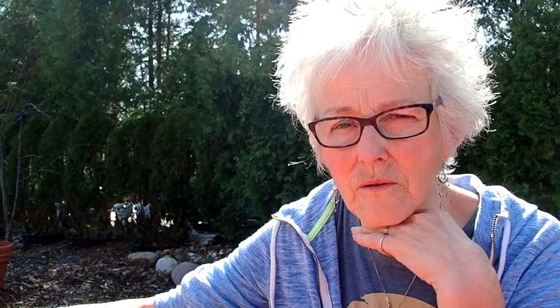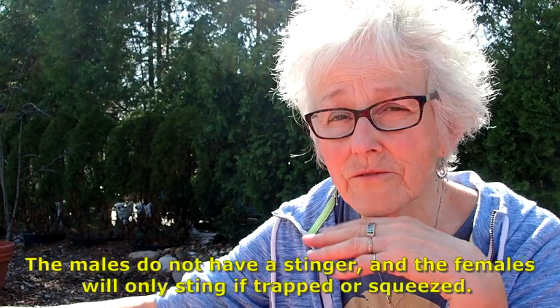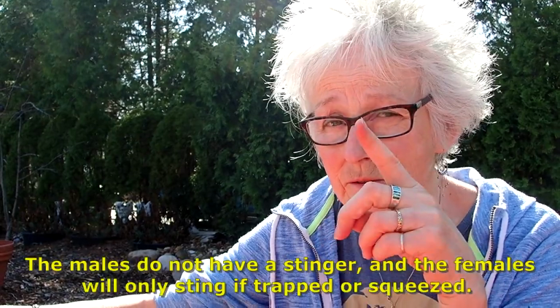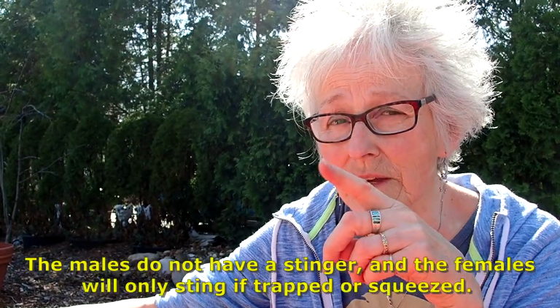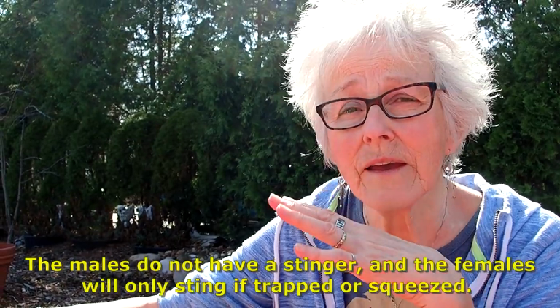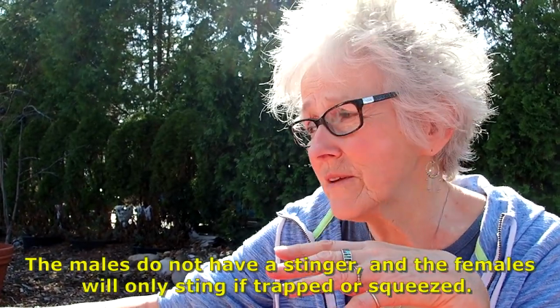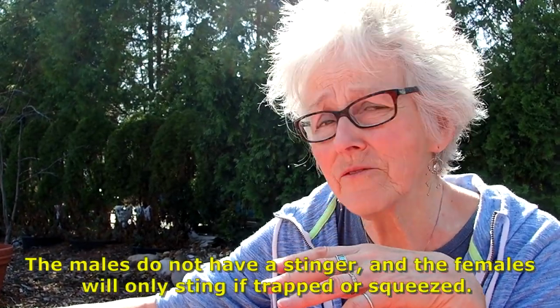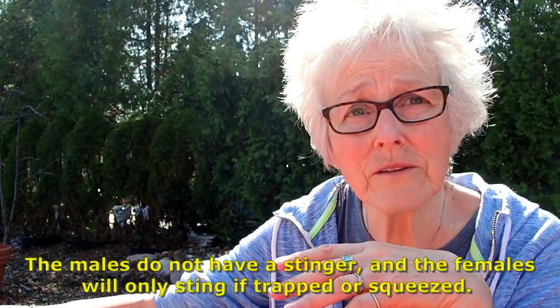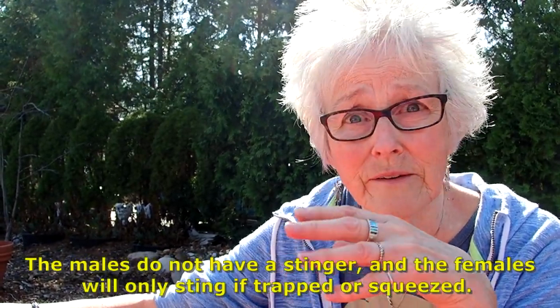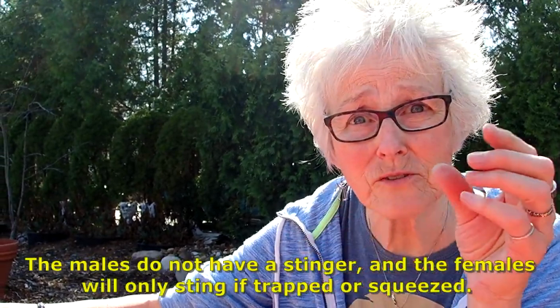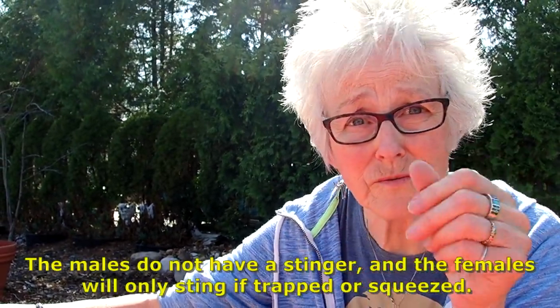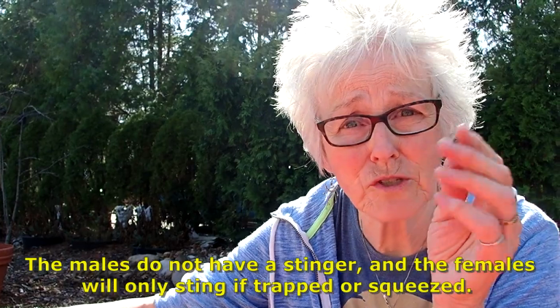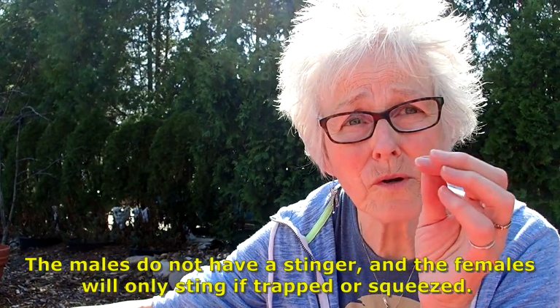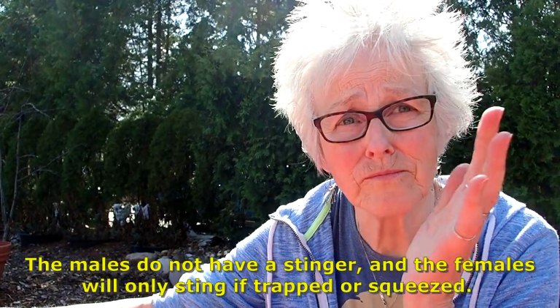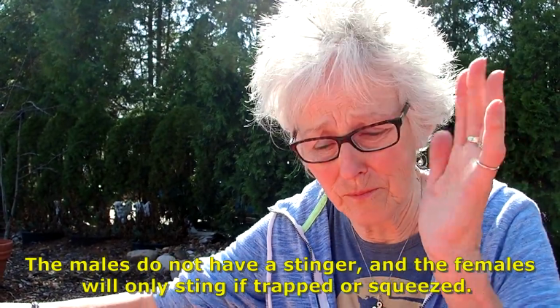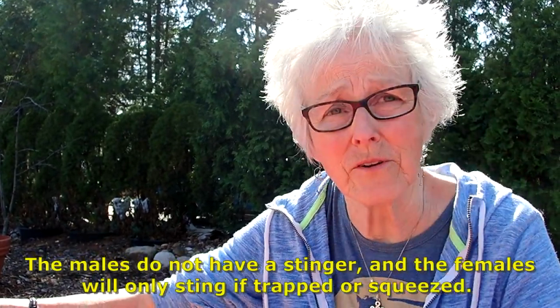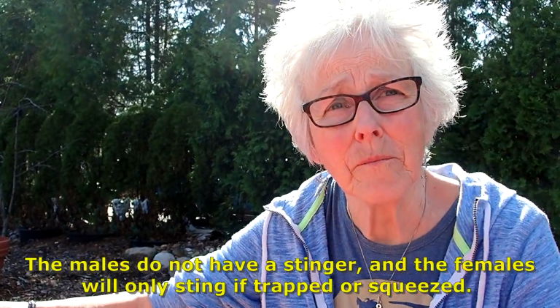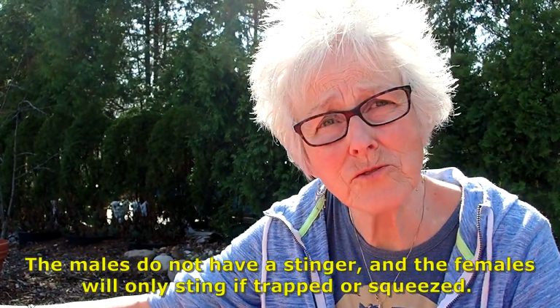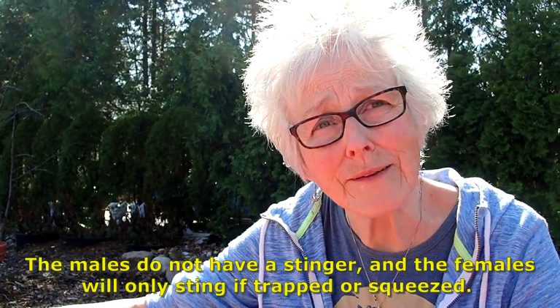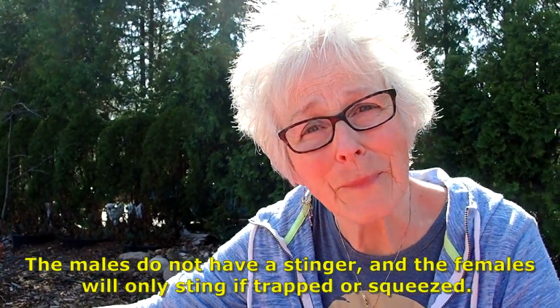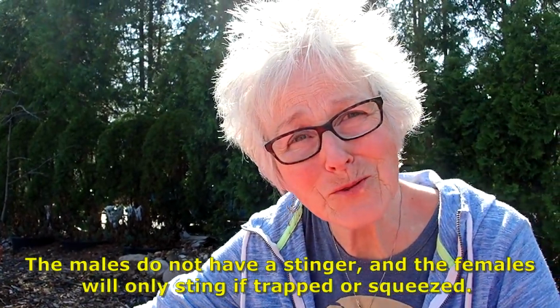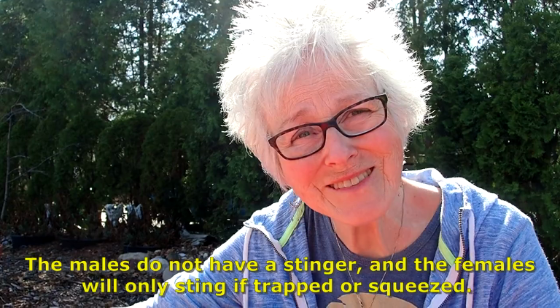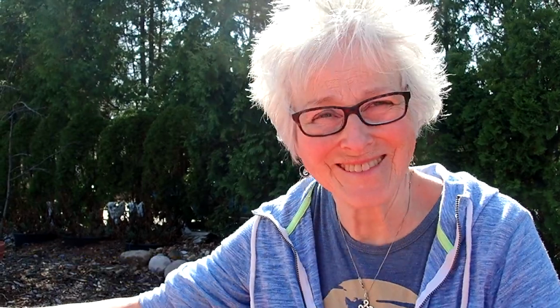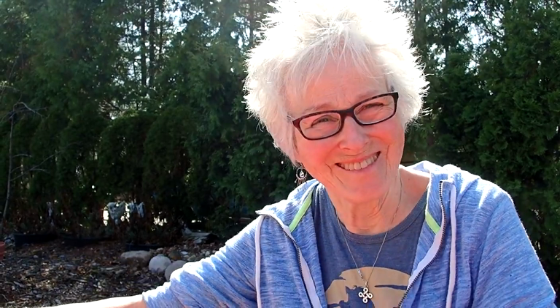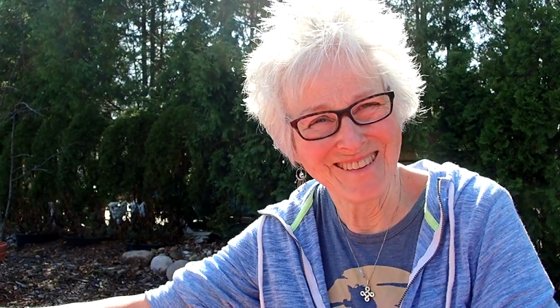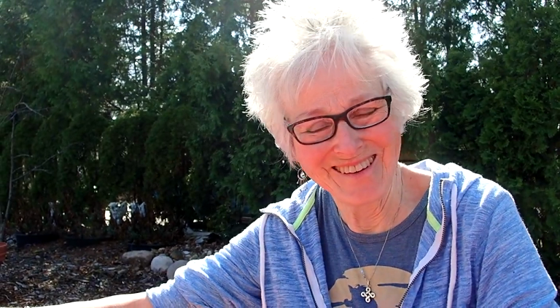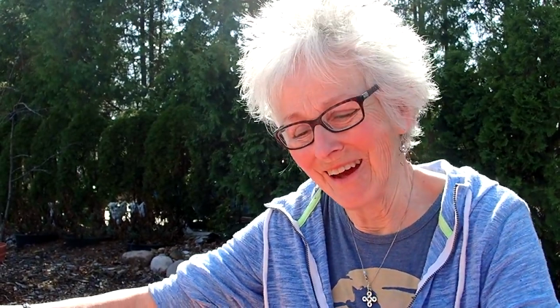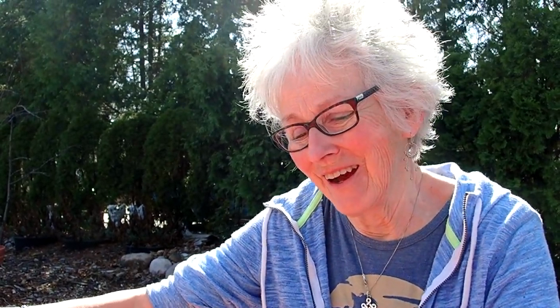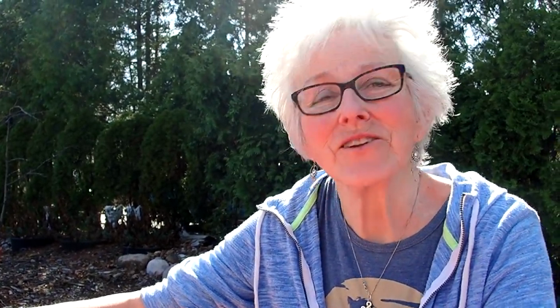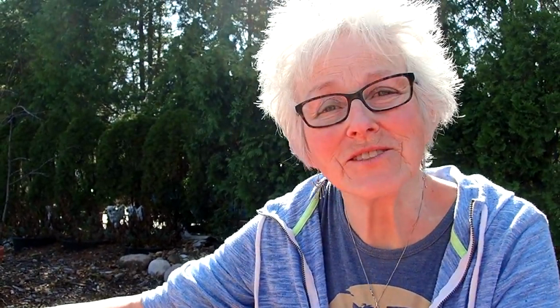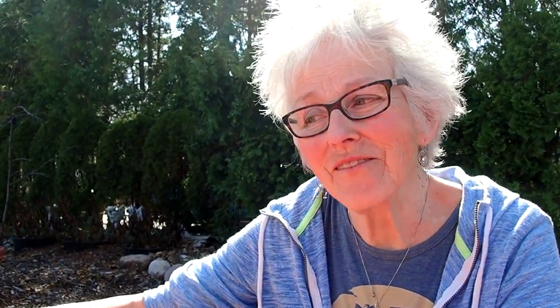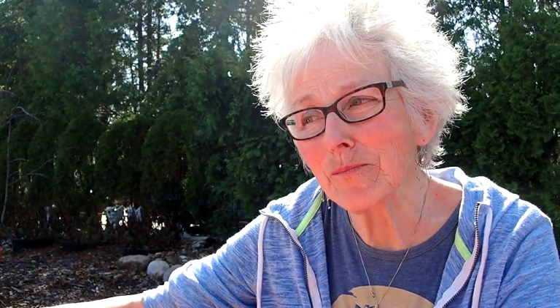Only the females sting if they feel like you're going to squish them or whatever. Males do not sting — they just don't have that purpose. The solitary bees are curious. I kid you not — I think it was a year before last, I had just put out a new beehive and was hanging it up, and there were already about a half a dozen waiting to get into their new motel.